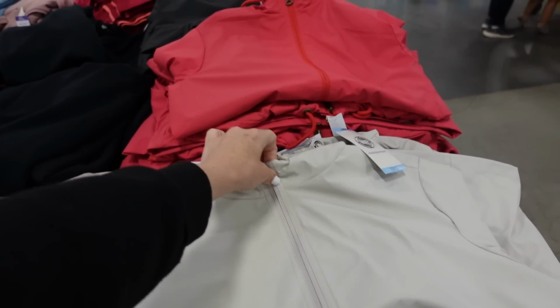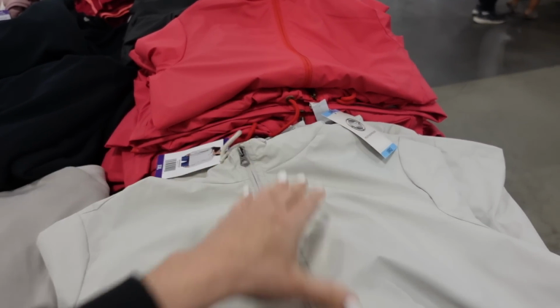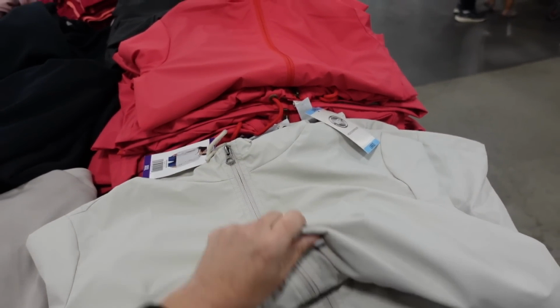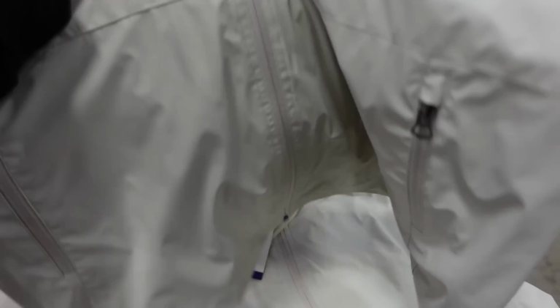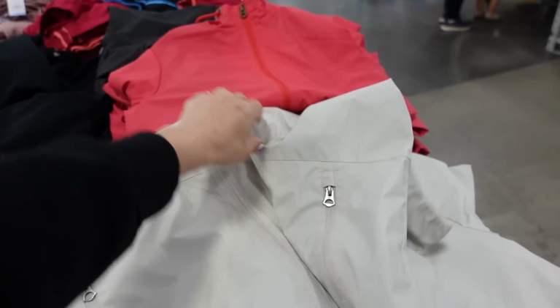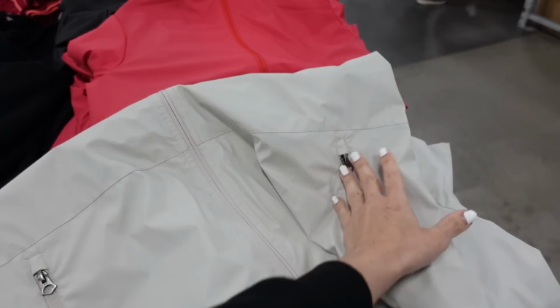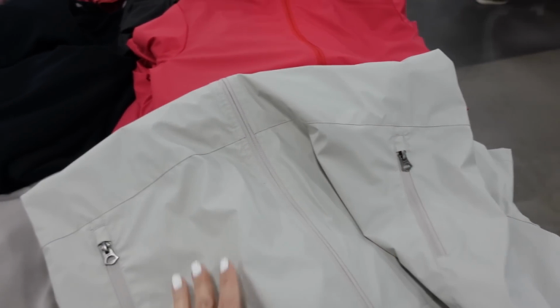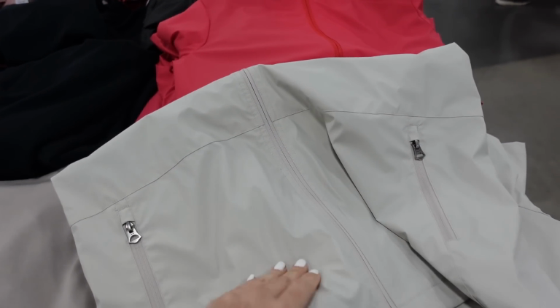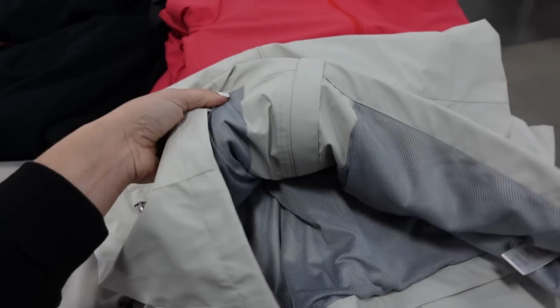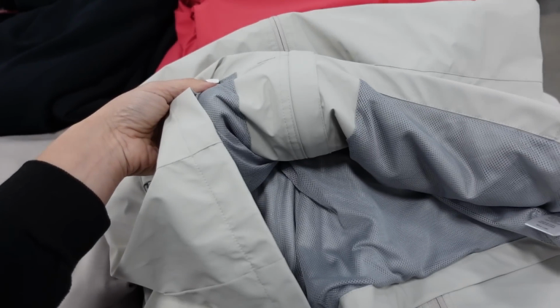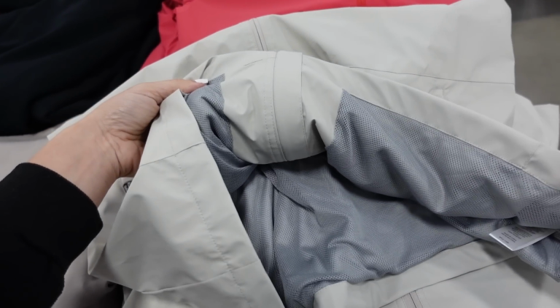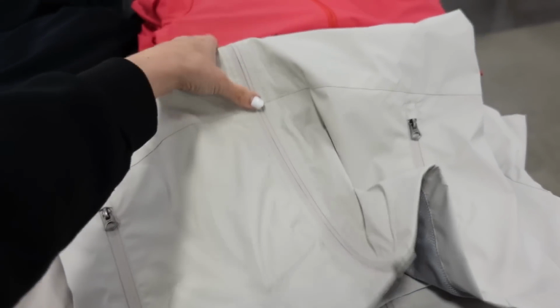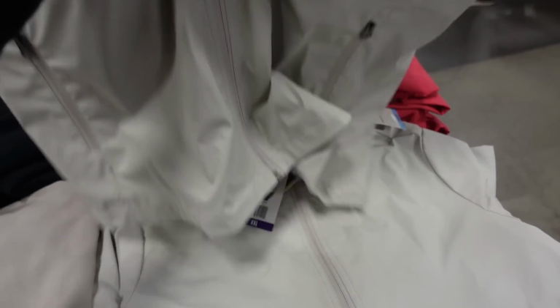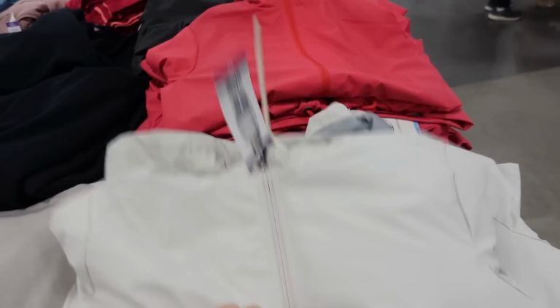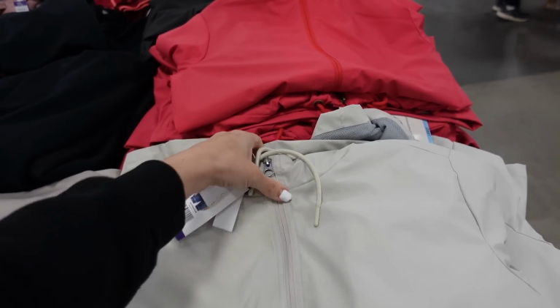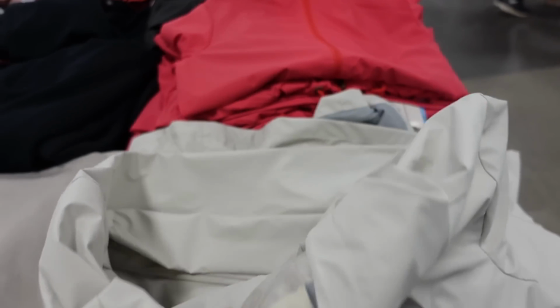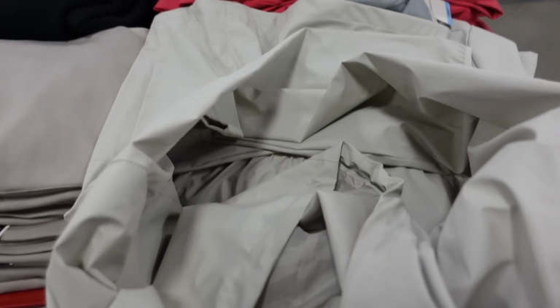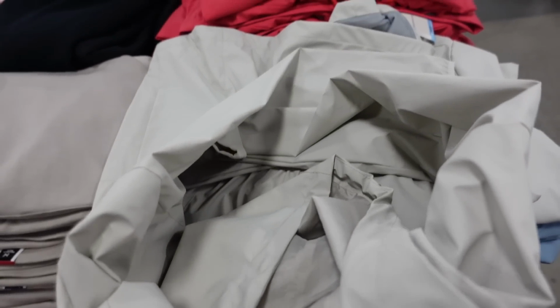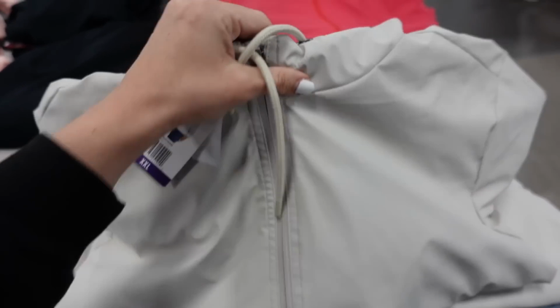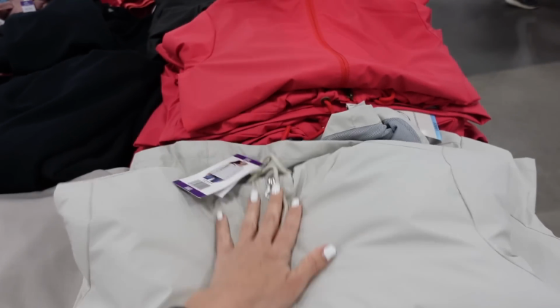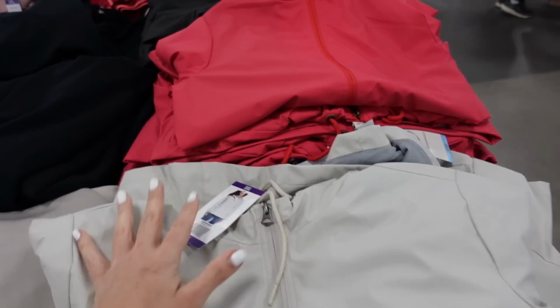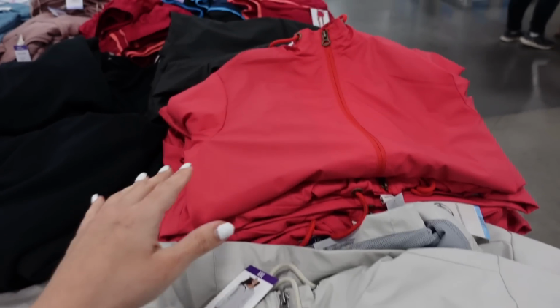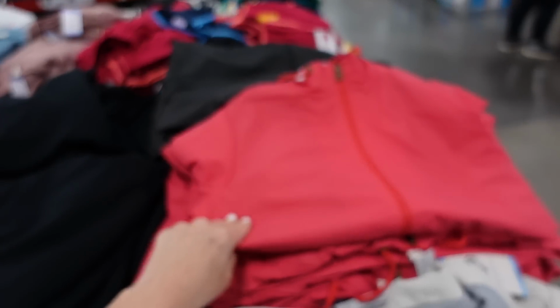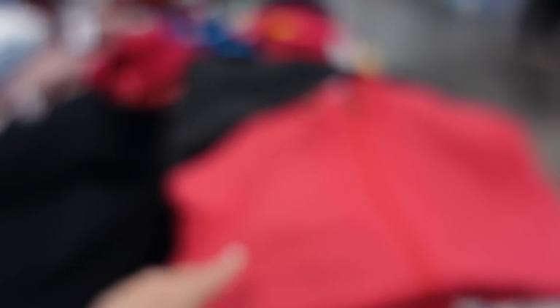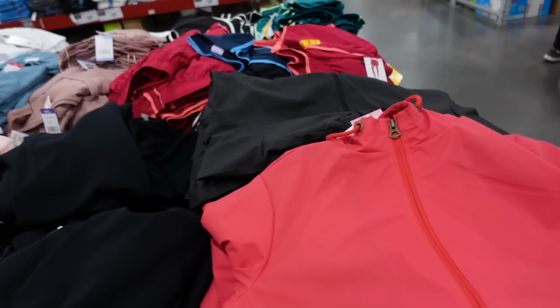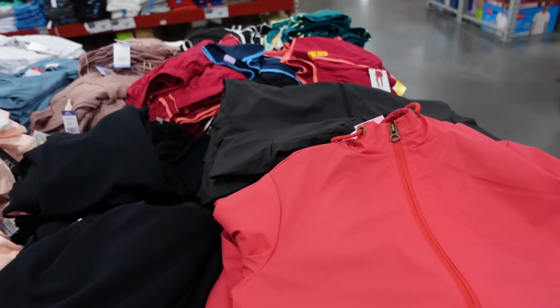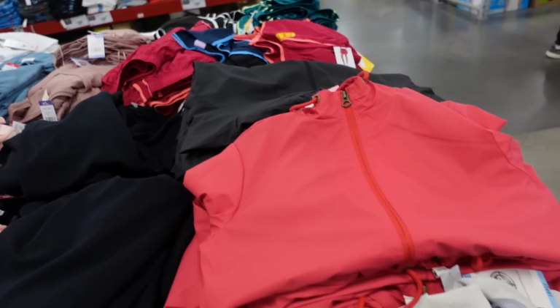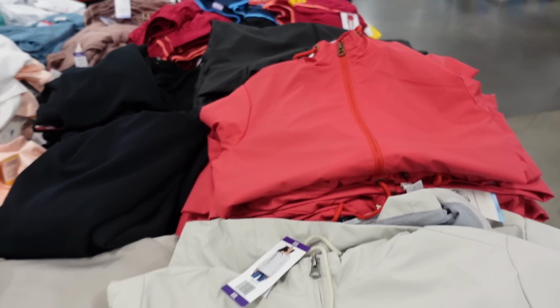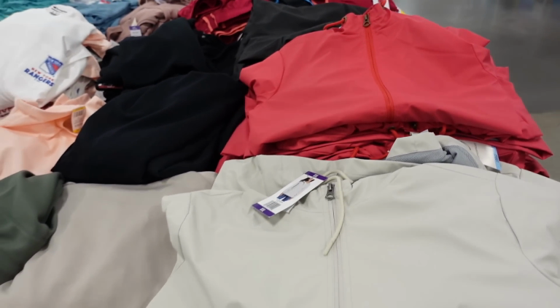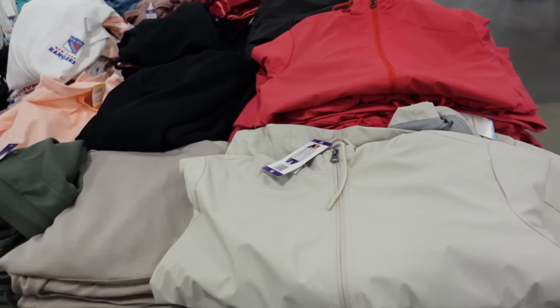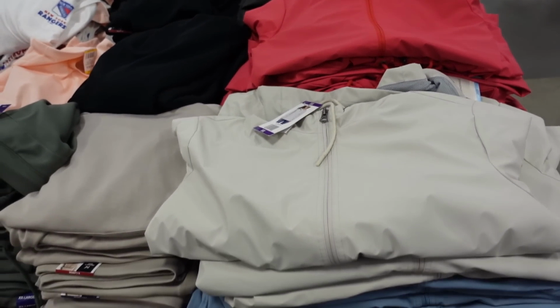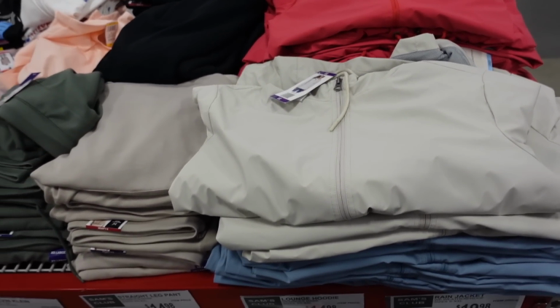Weatherproof ring coat — the material has a mock neck when zipped up, two zippered pockets, mesh lining on the inside, and a hood with a drawstring. In beige, it also comes in red and black. They're $19.98.